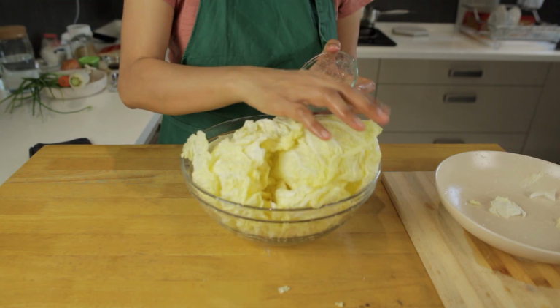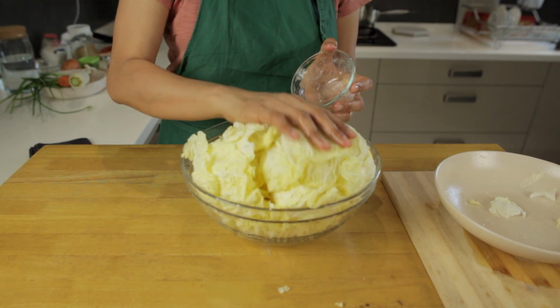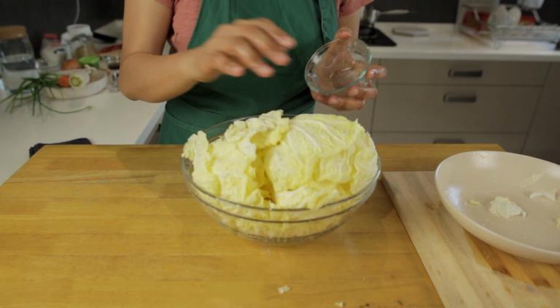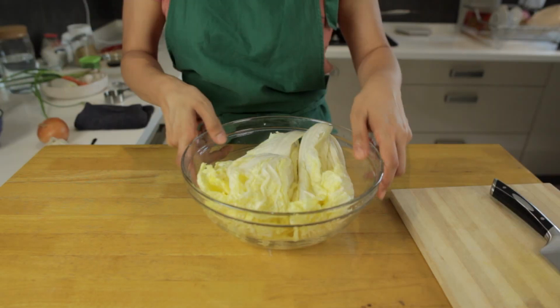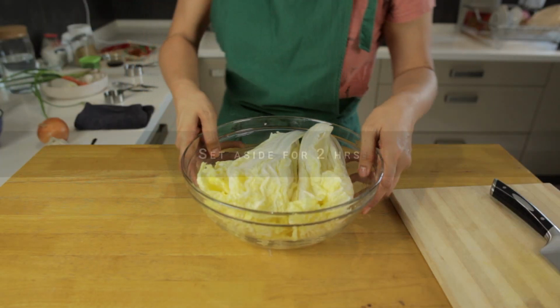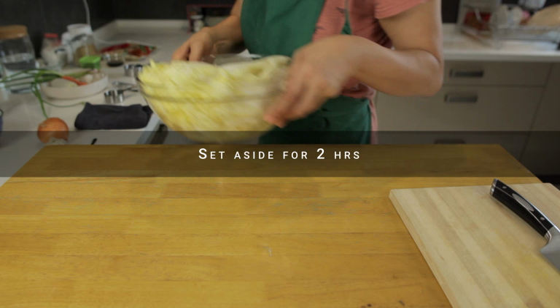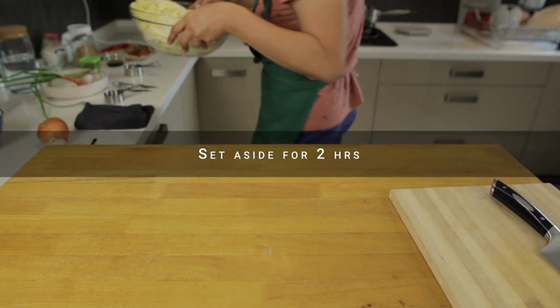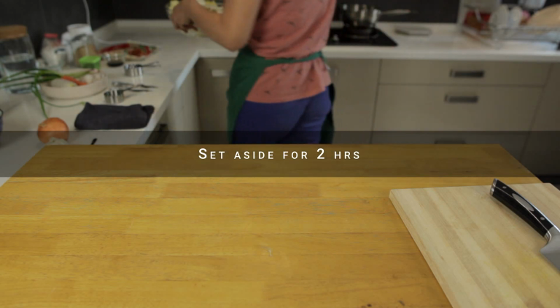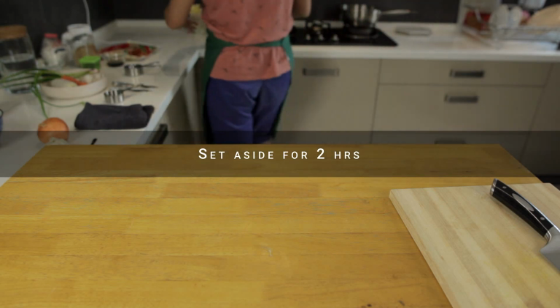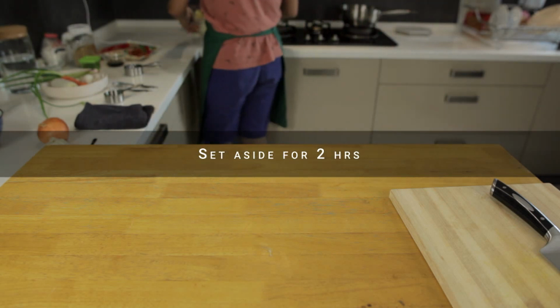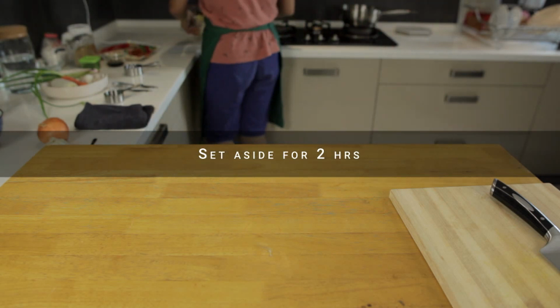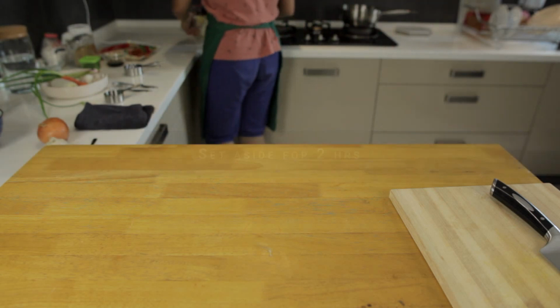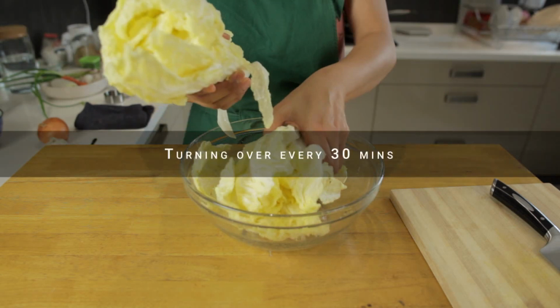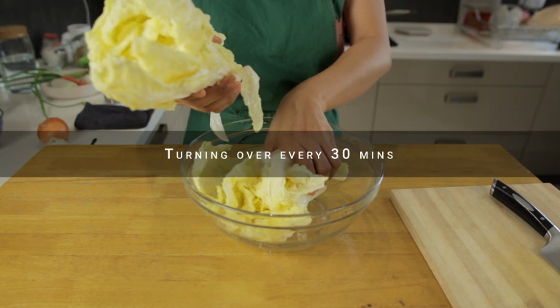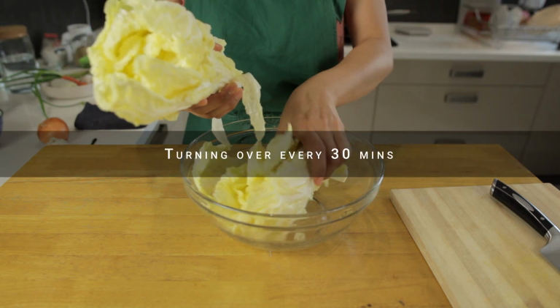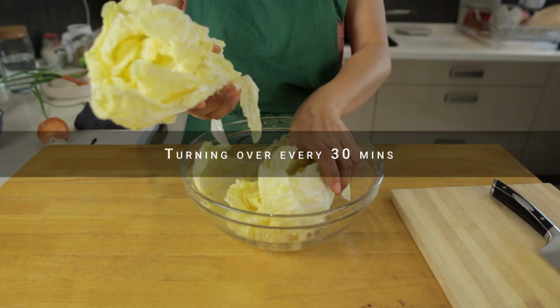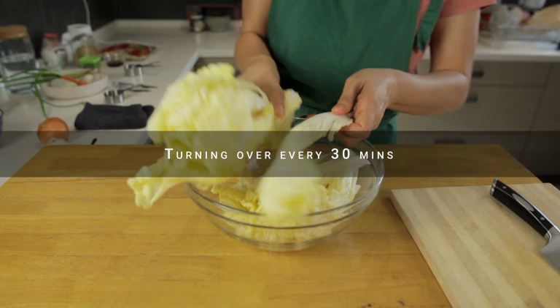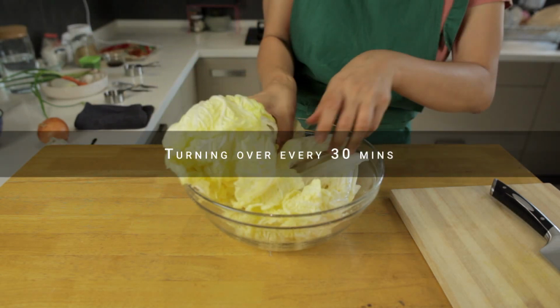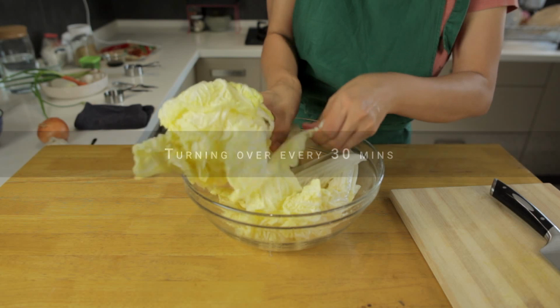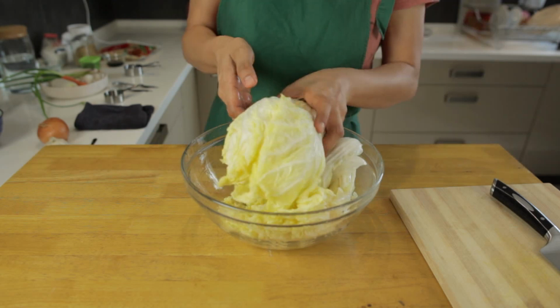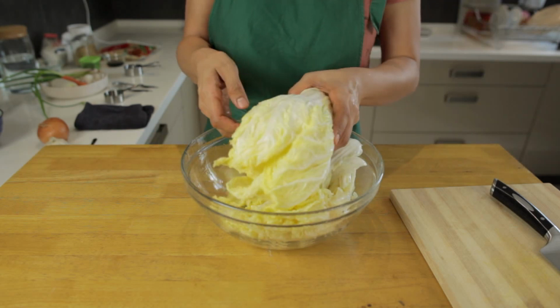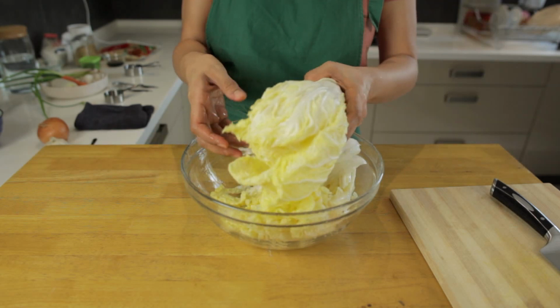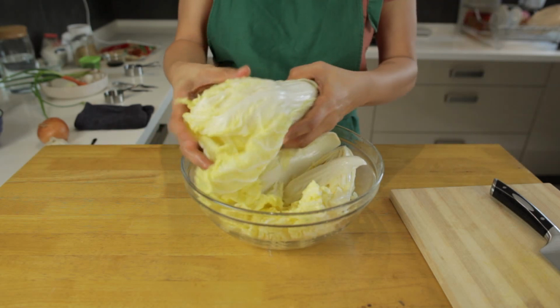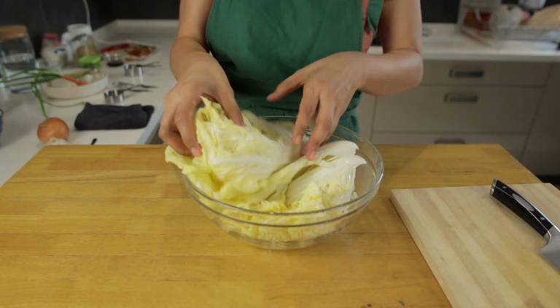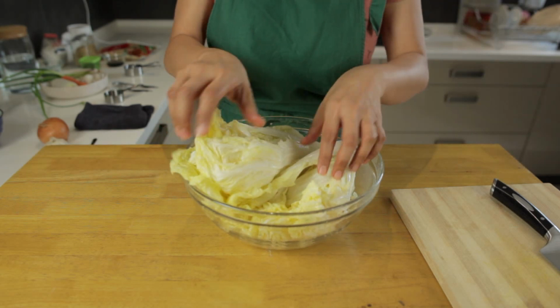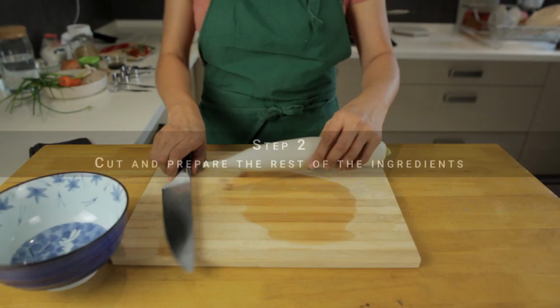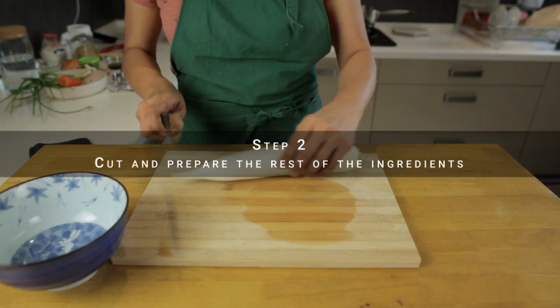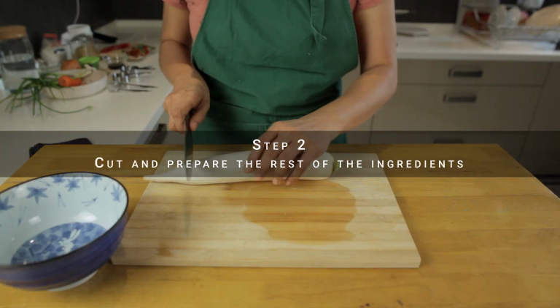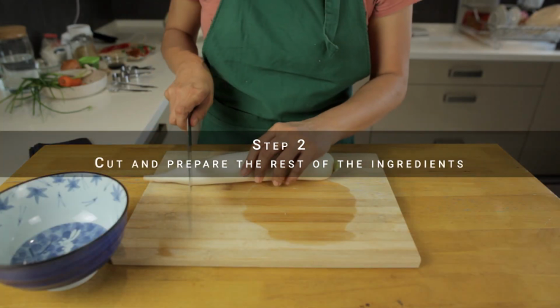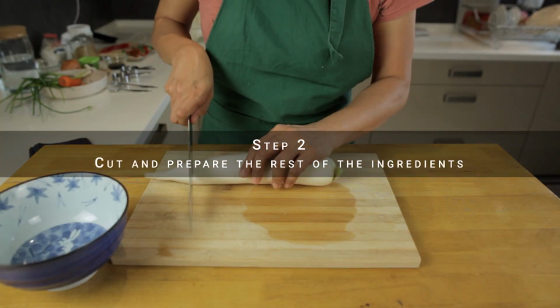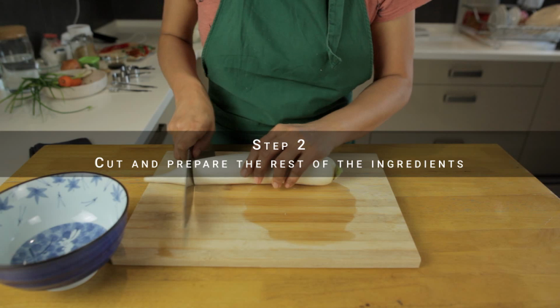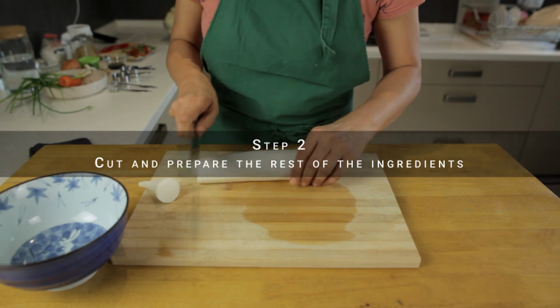The salt is going to make sure most of the water is extracted out of the cabbage. Now we're going to let the cabbage rest for a total of 2 hours to give it time to draw the water out. We need to turn them over every half an hour to make sure they're salted evenly. Meanwhile, let's prepare the other ingredients.